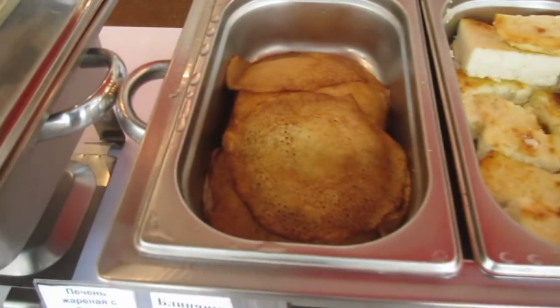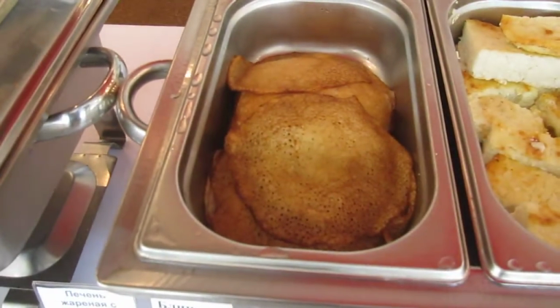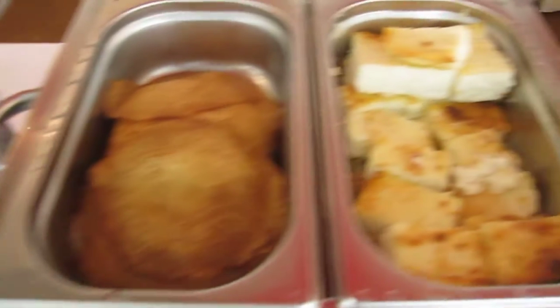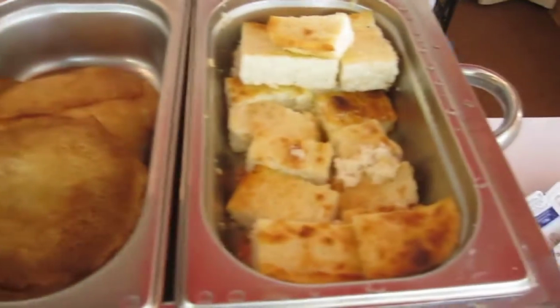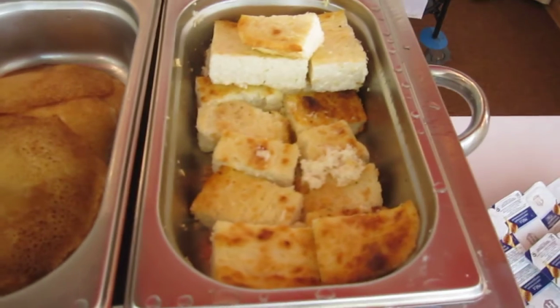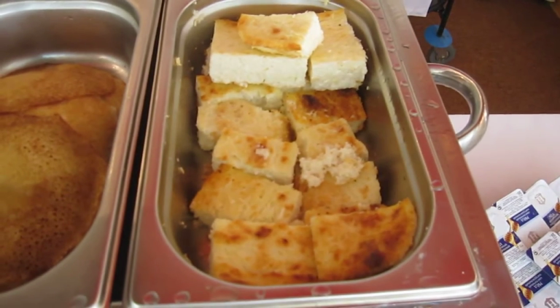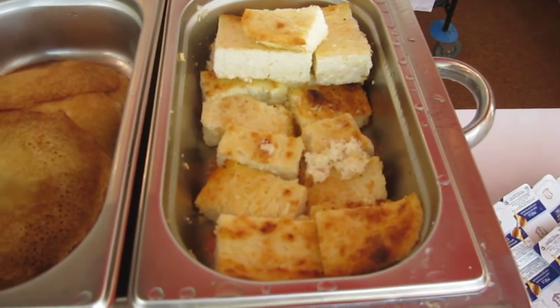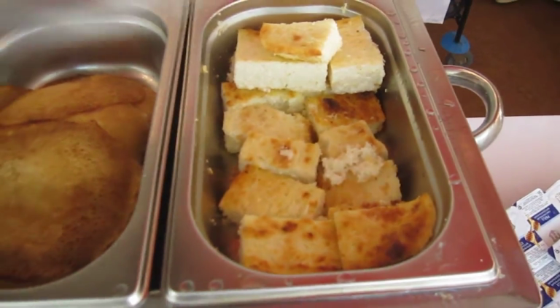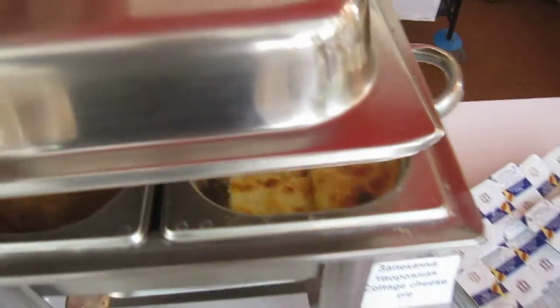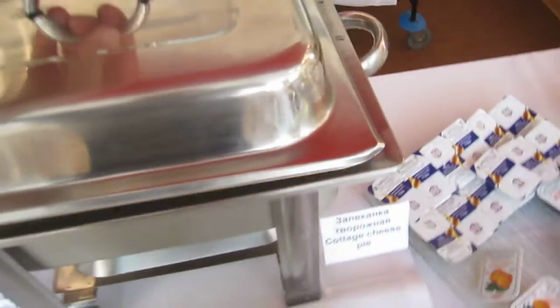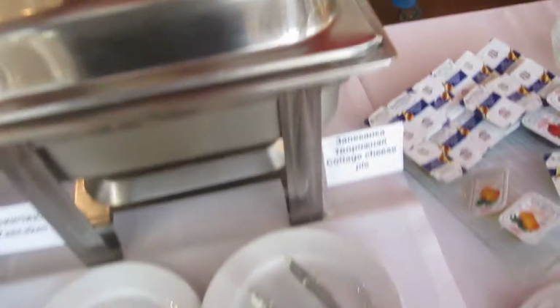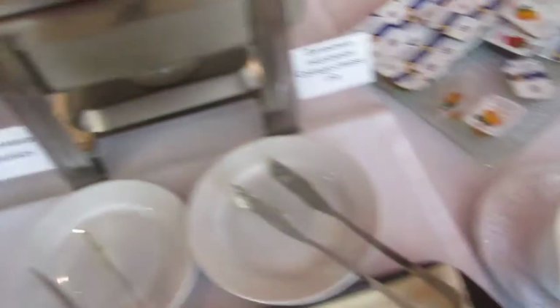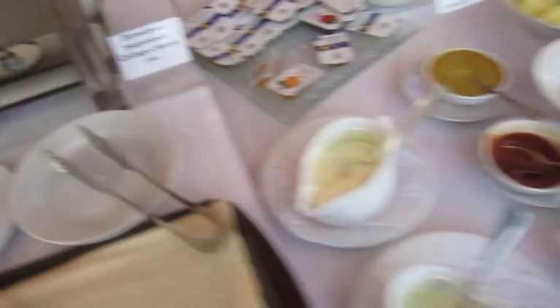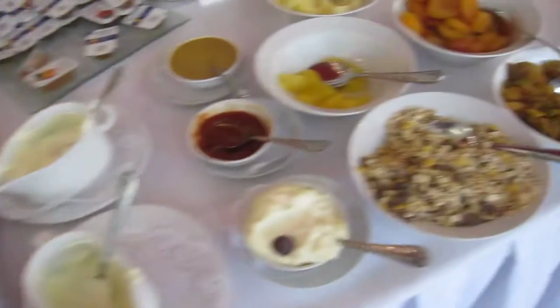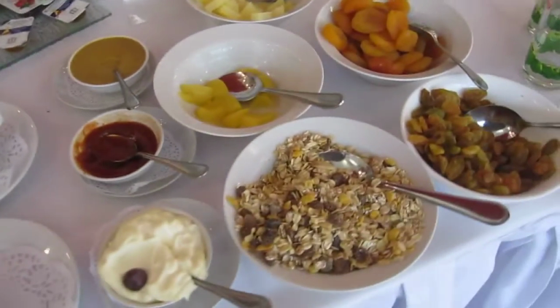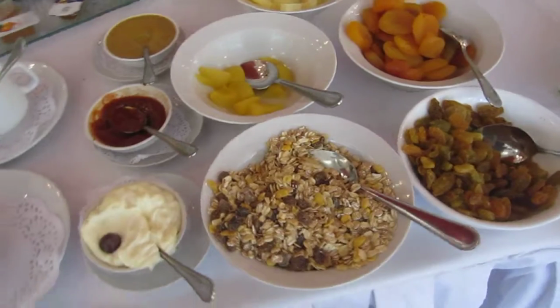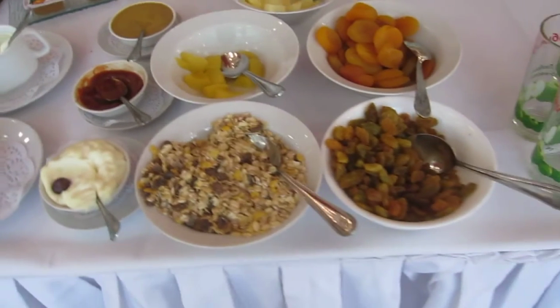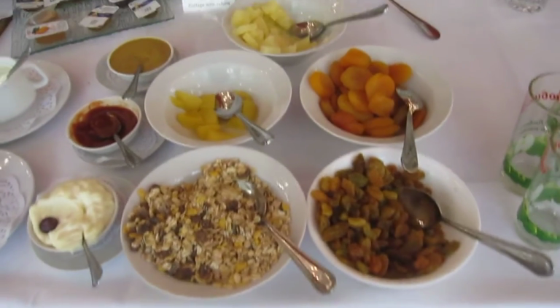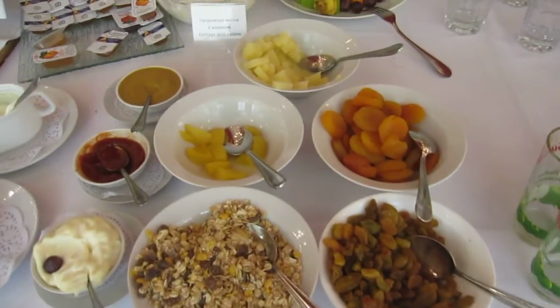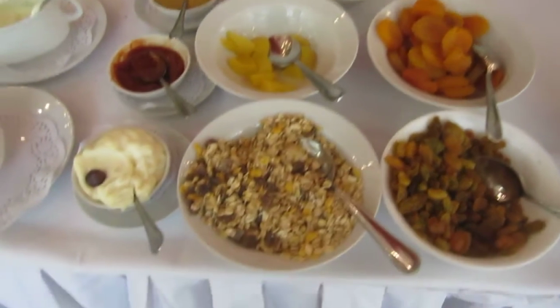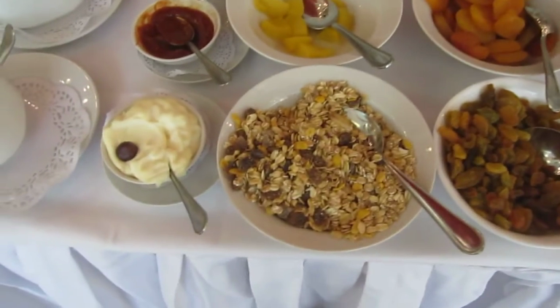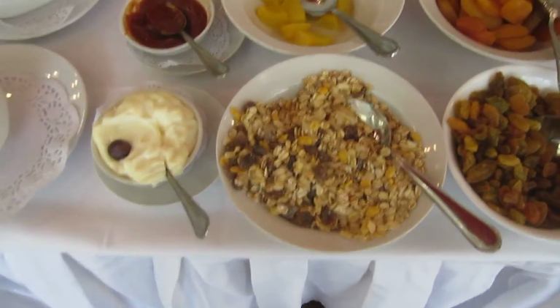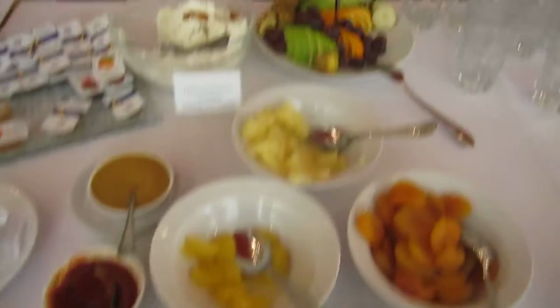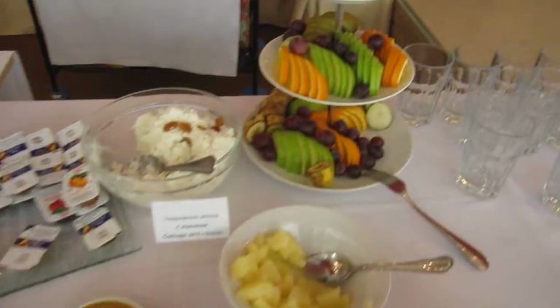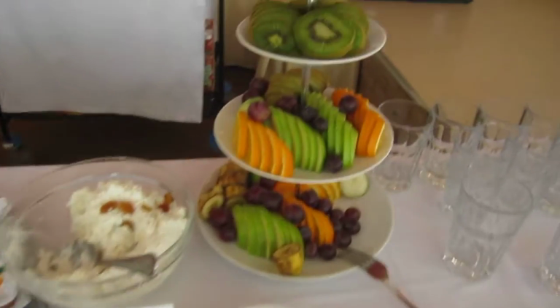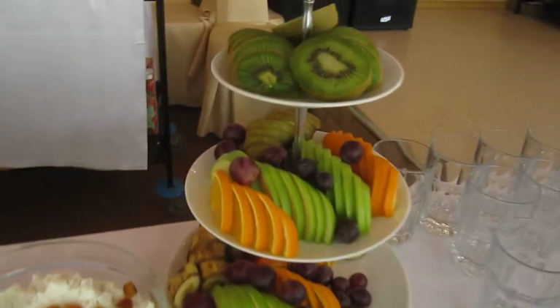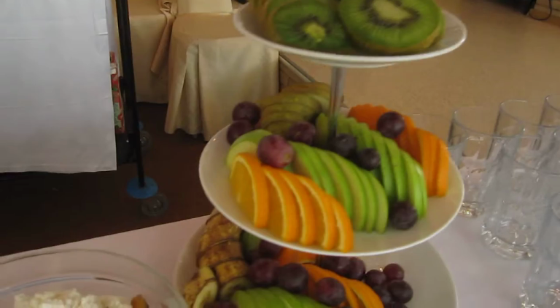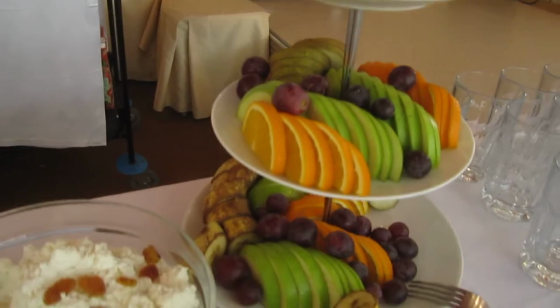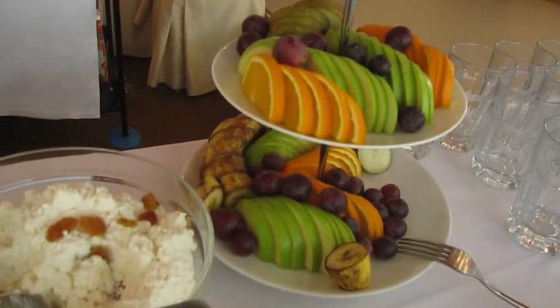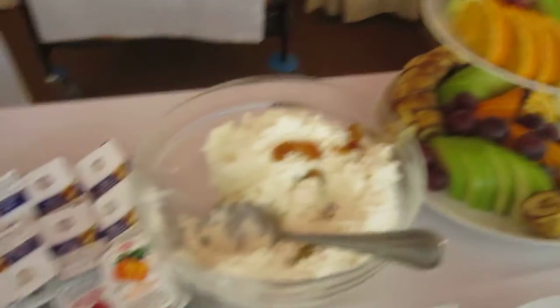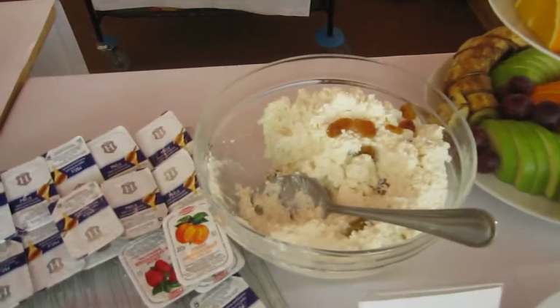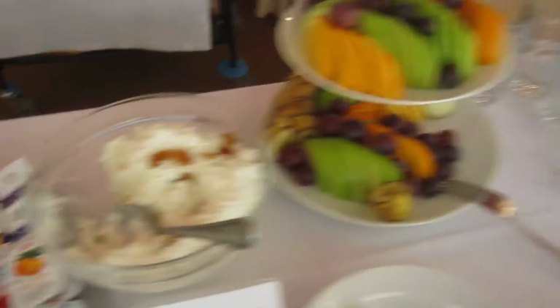Pancakes and cottage cheese pie — I didn't try that yet, I might. And then we got some dried fruit and some granola, fruit slices, cottage cheese.